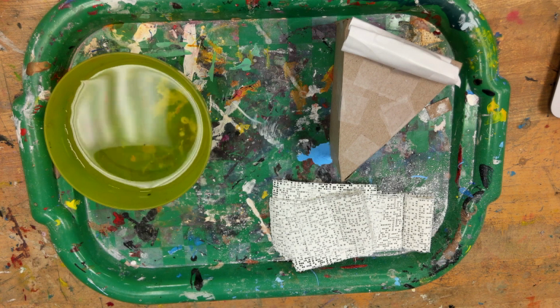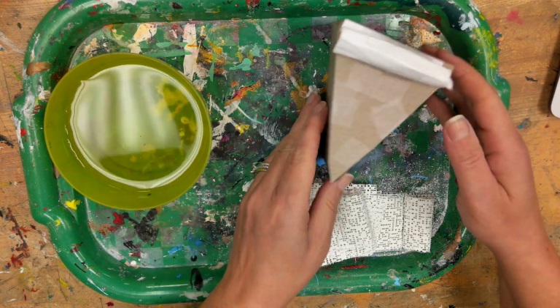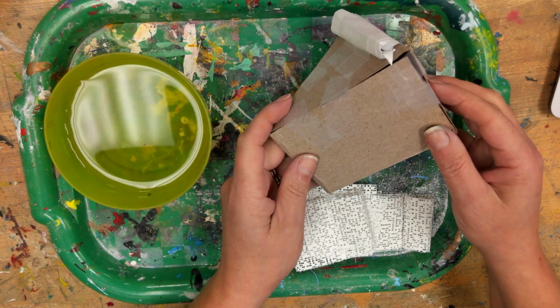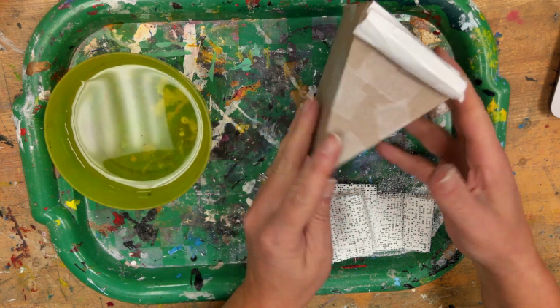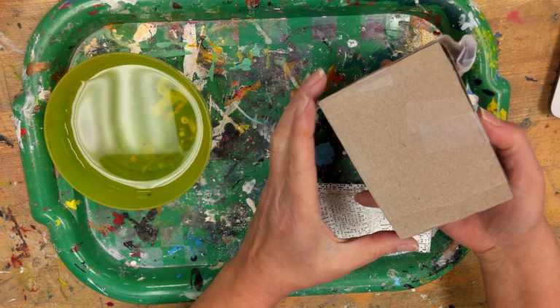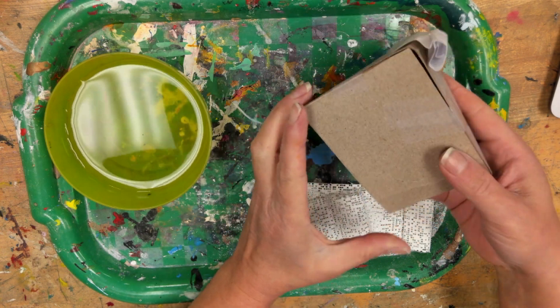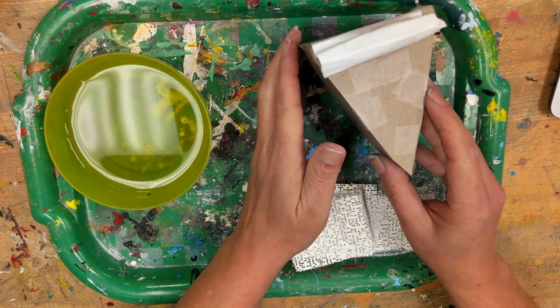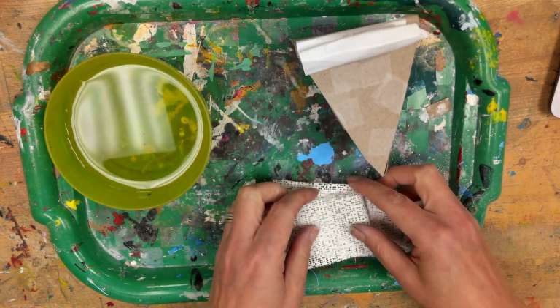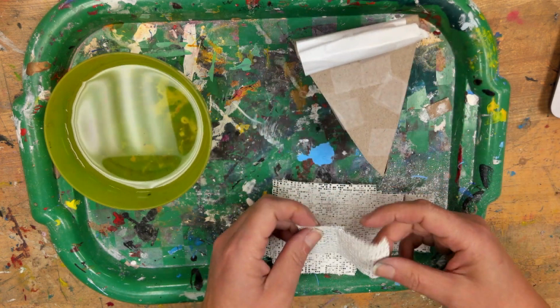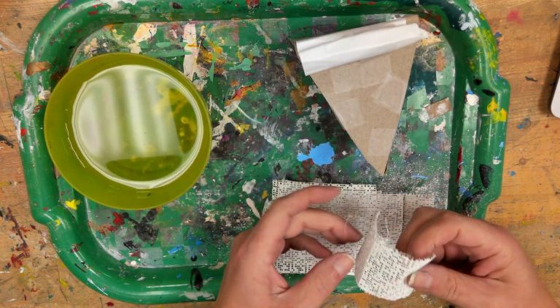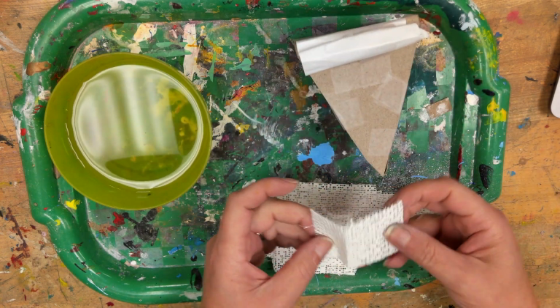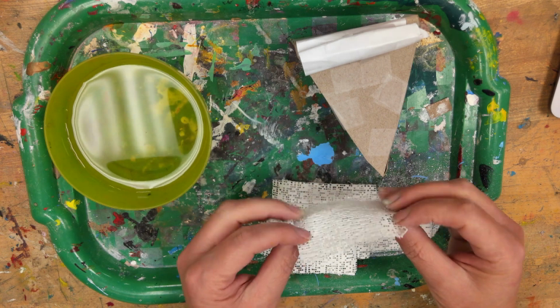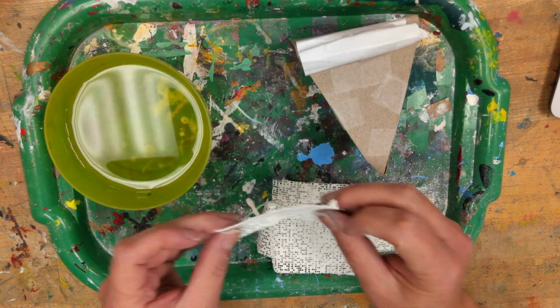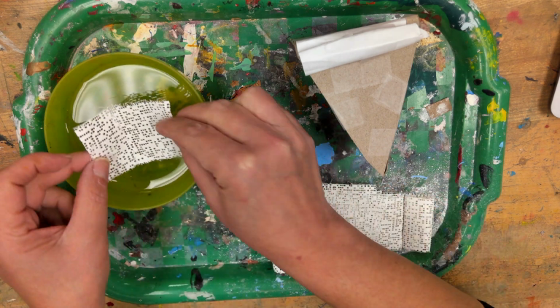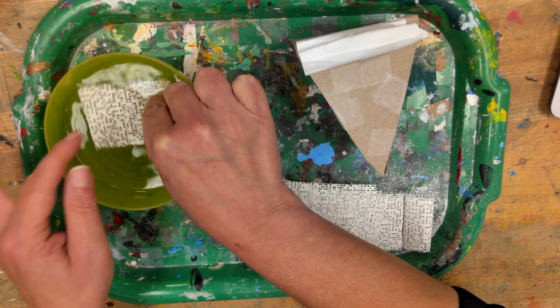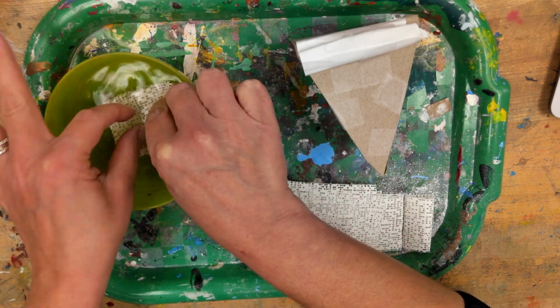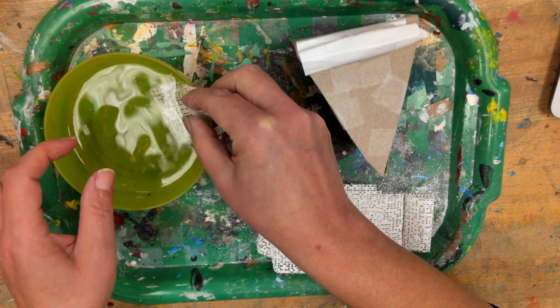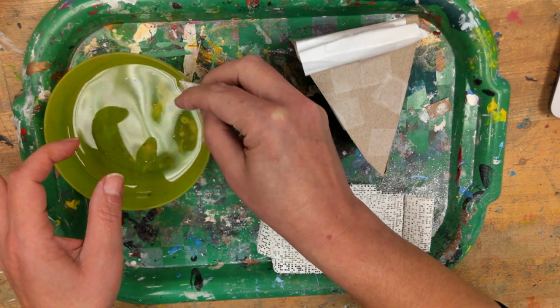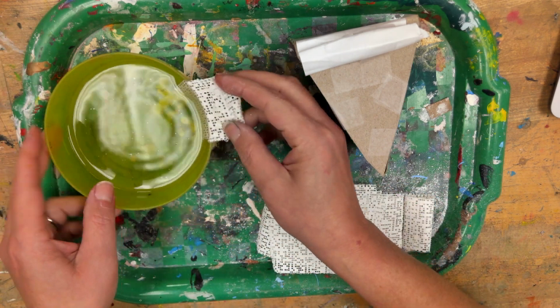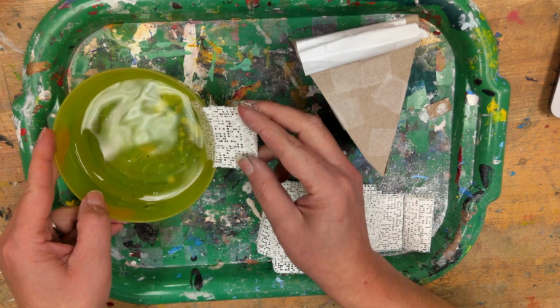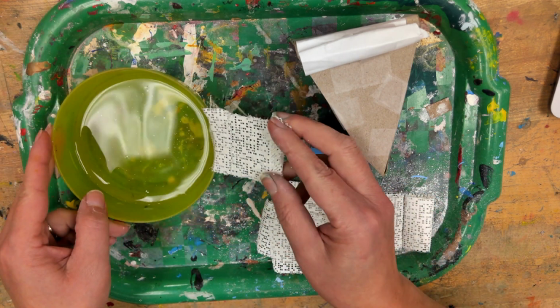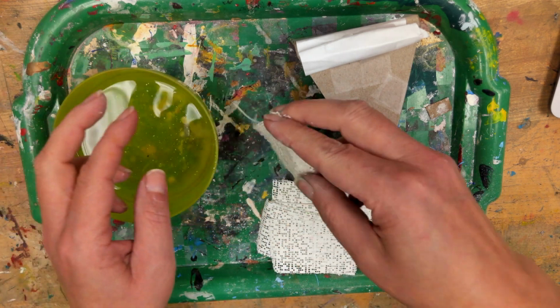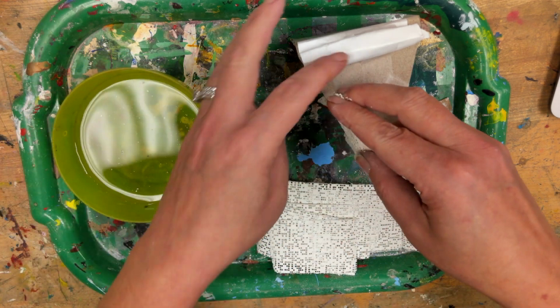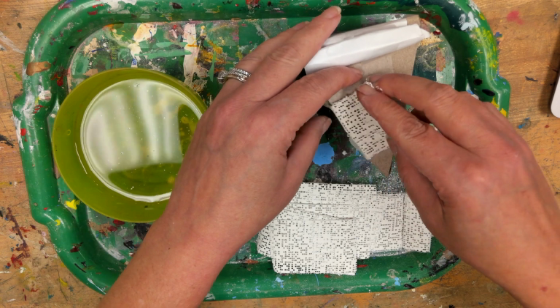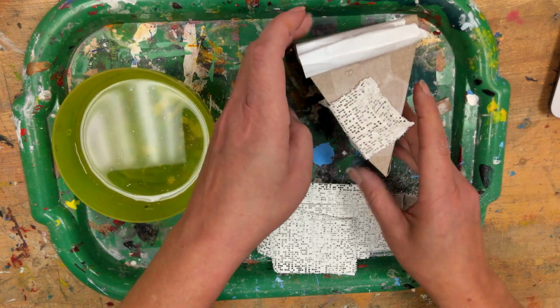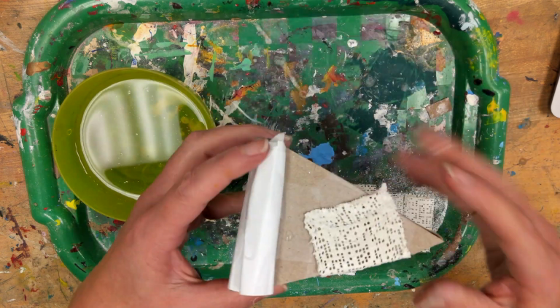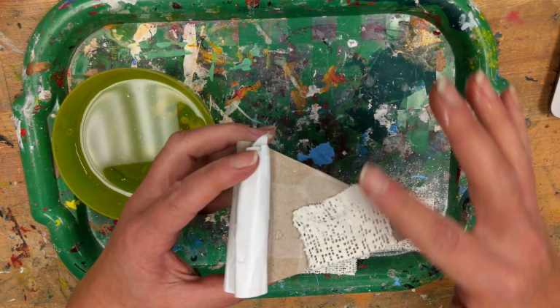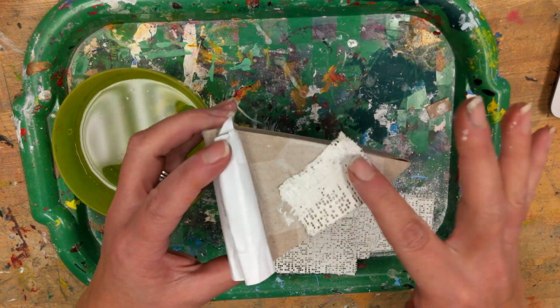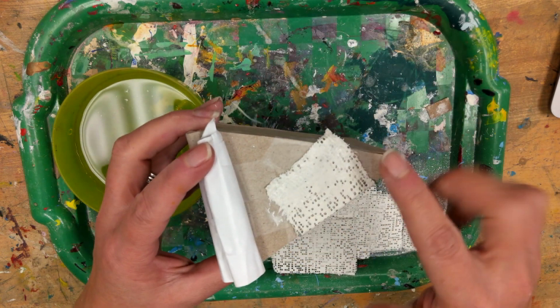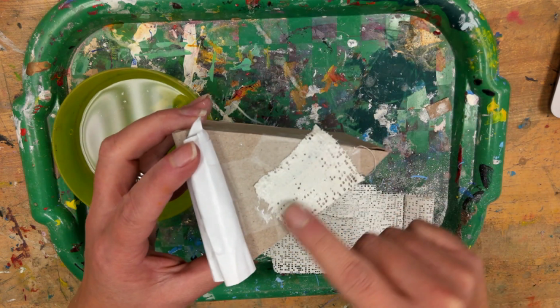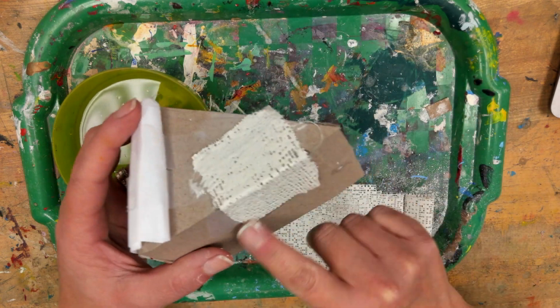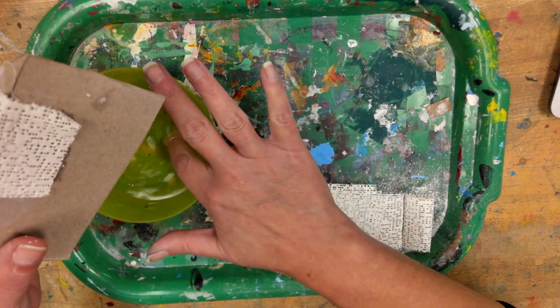Today is the day we will be using our rigid wrap plaster cloth to sculpt over our cake or pie armatures. Rigid wrap is basically plaster of Paris in a gauze form. It activates when dipped in water, dries quickly, and is paintable.